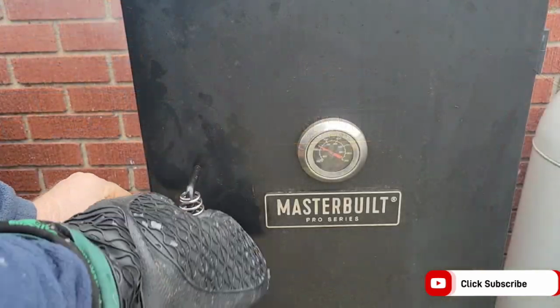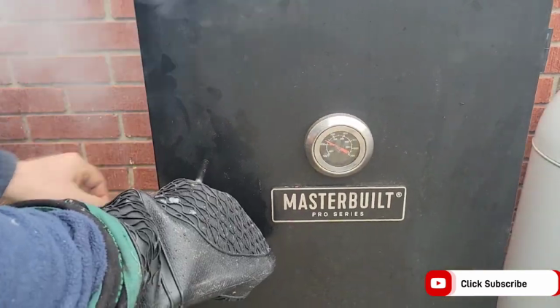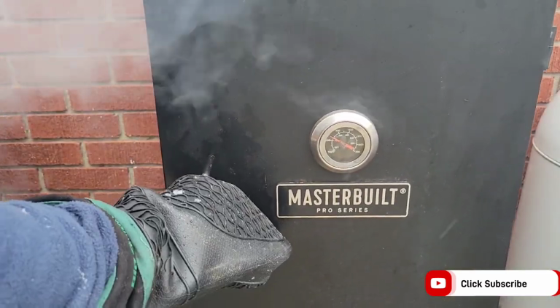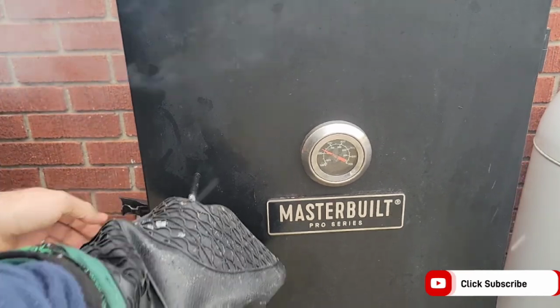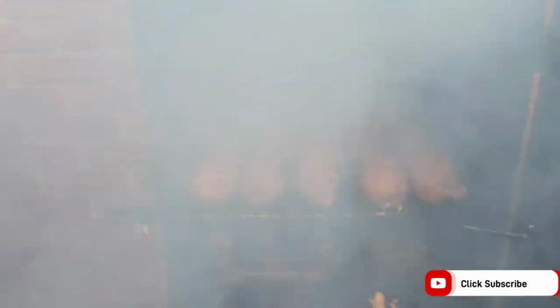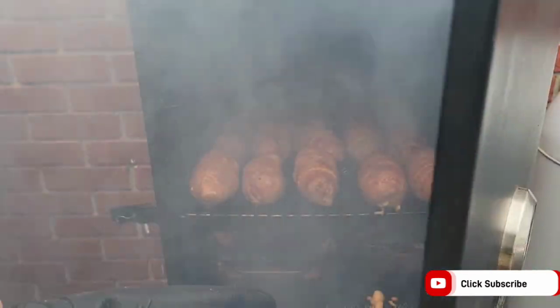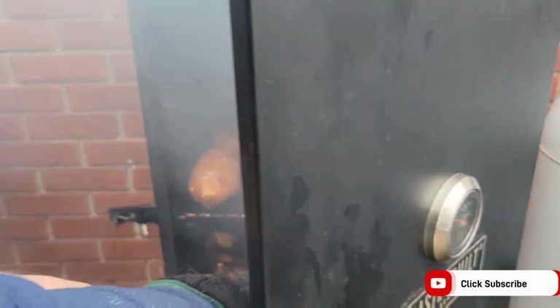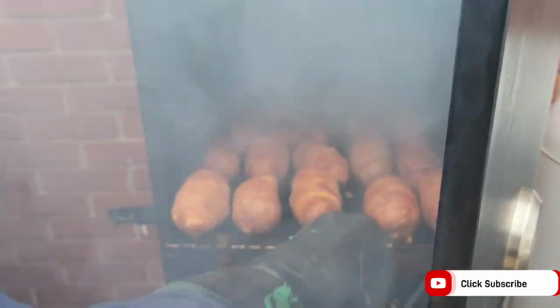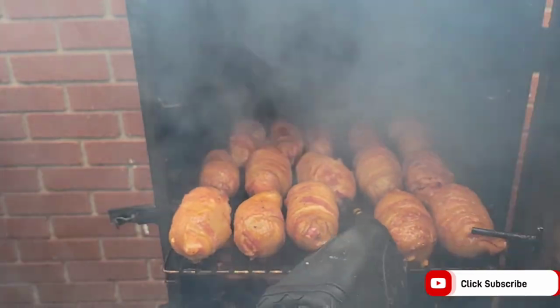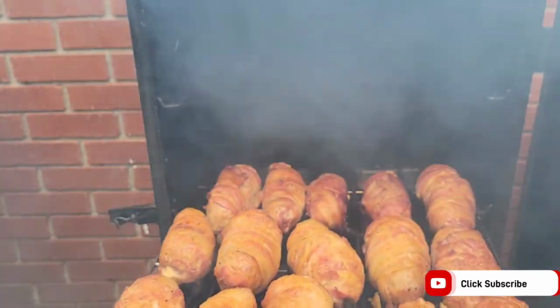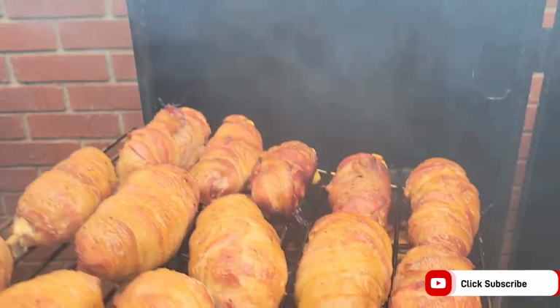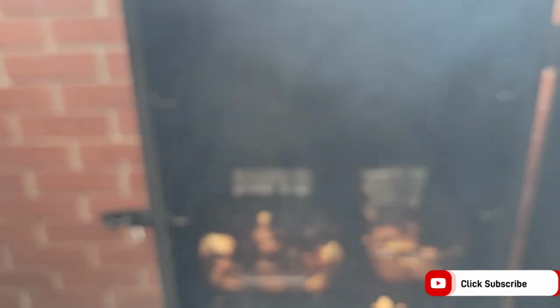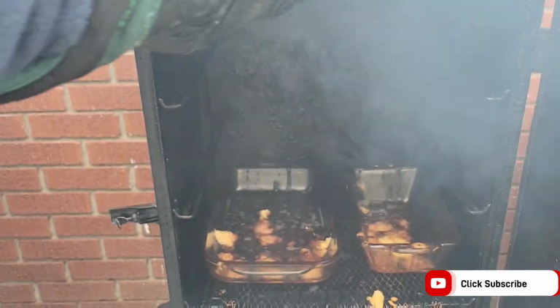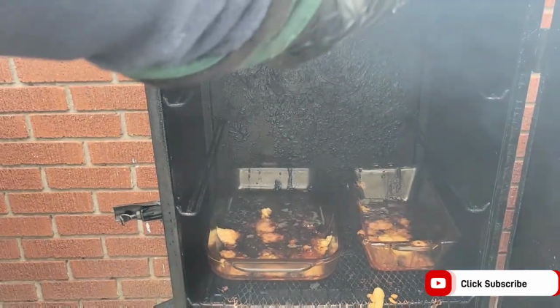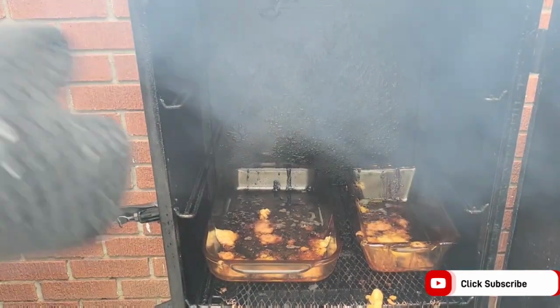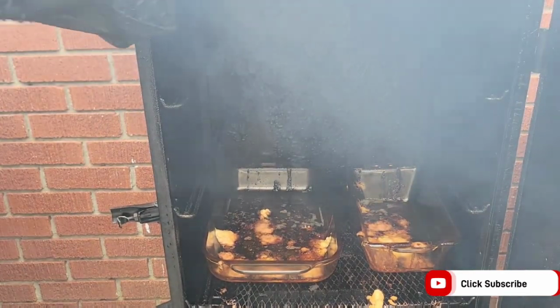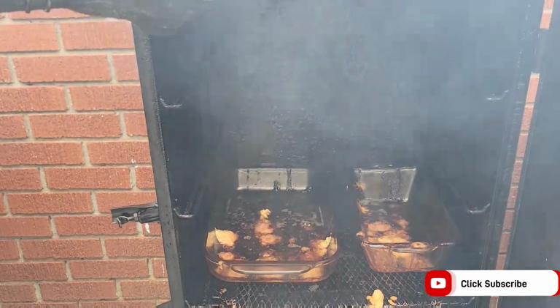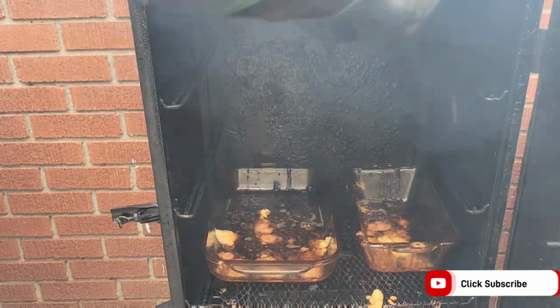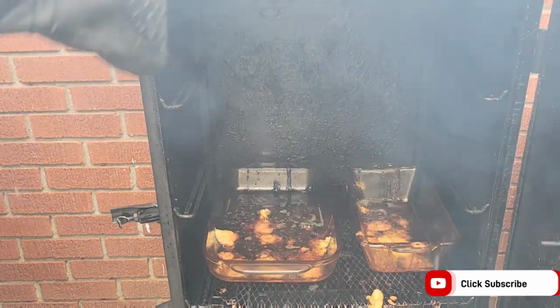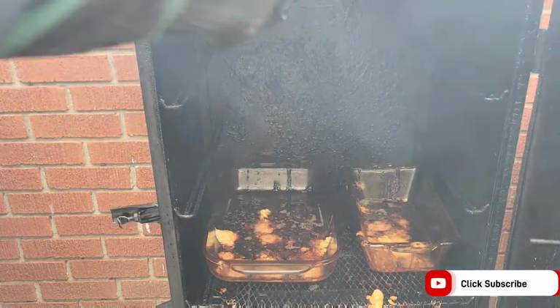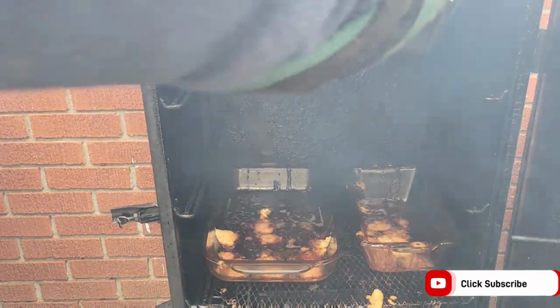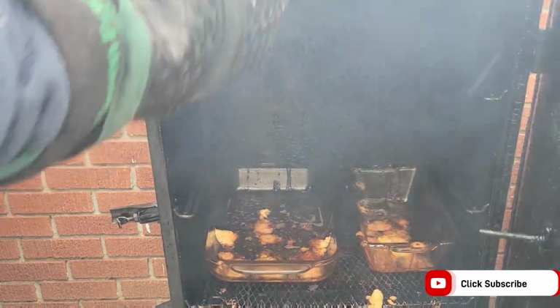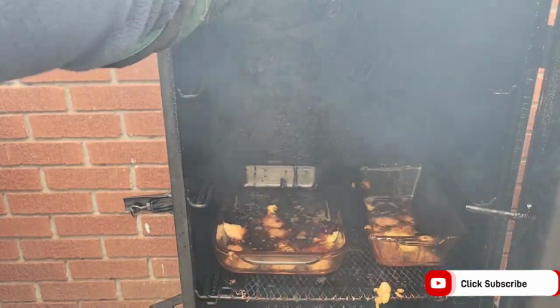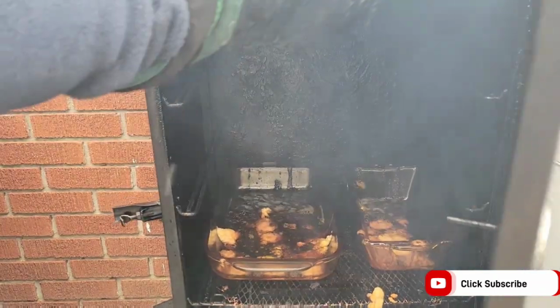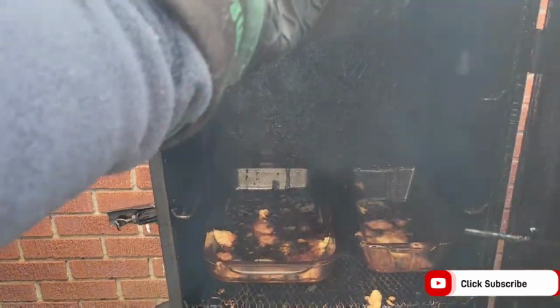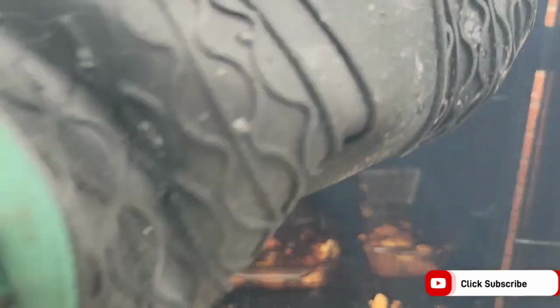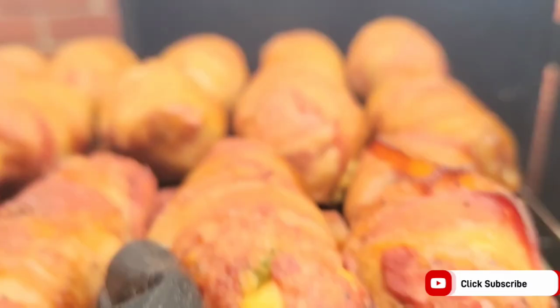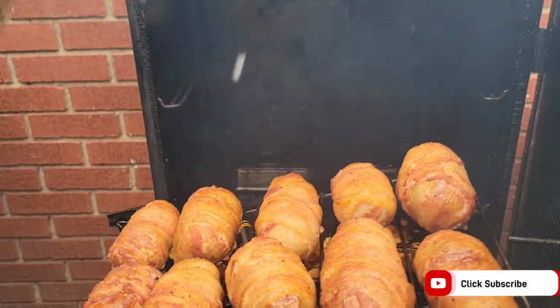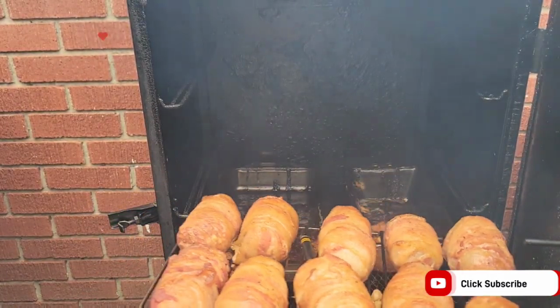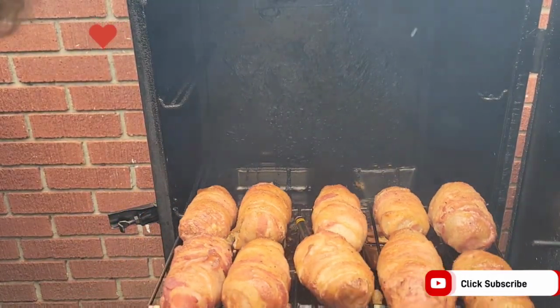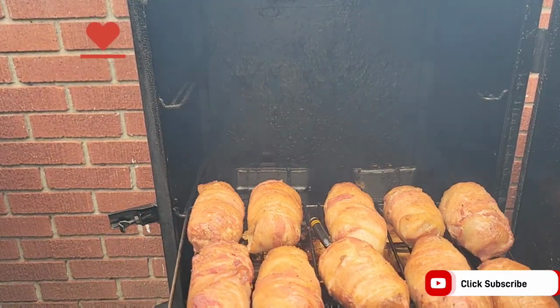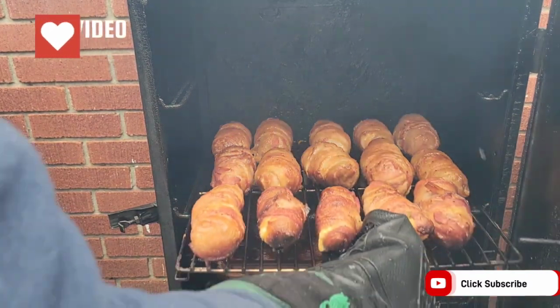After one hour, I like to come in, take the tray out, and rotate it 180 degrees and place it back in, just to ensure a more even cook of the armadillo eggs.